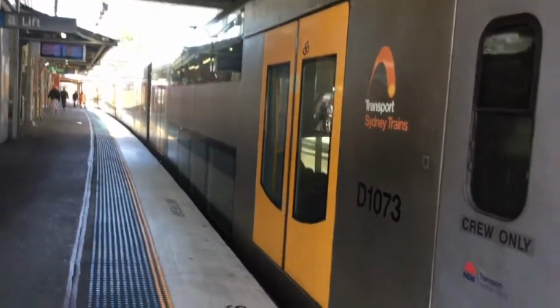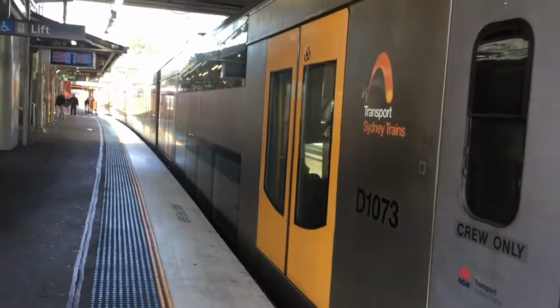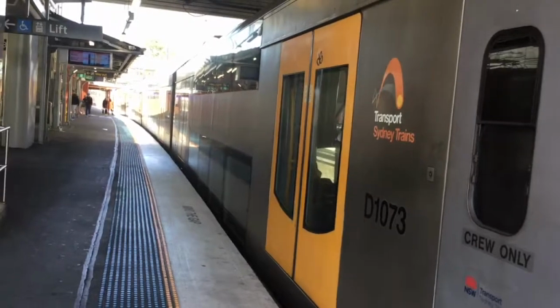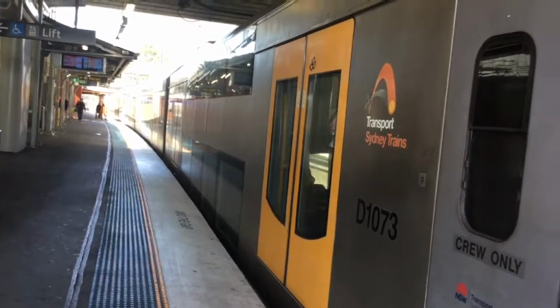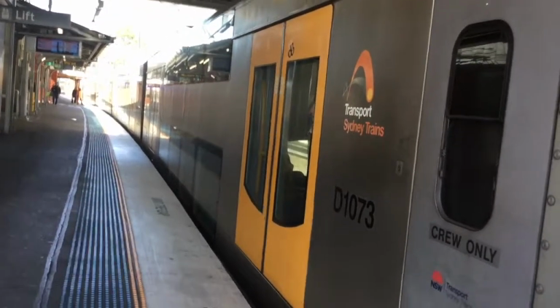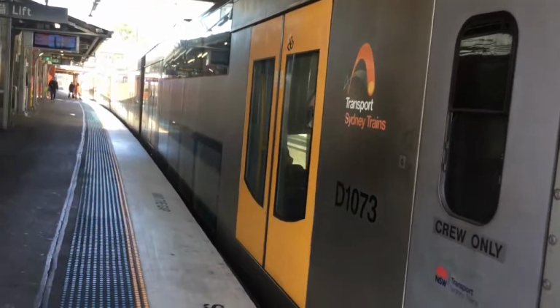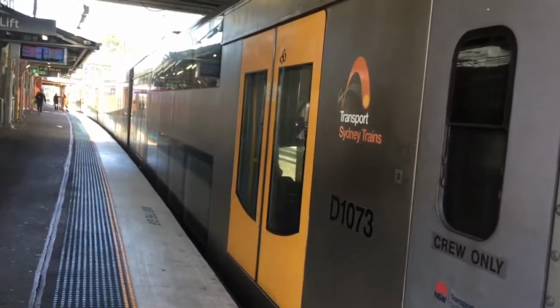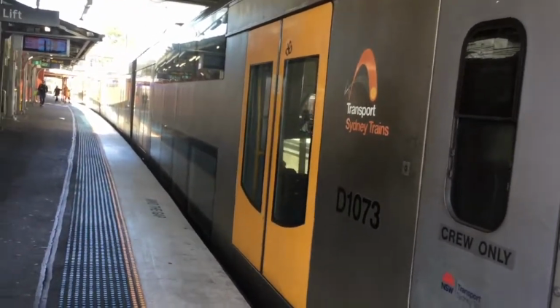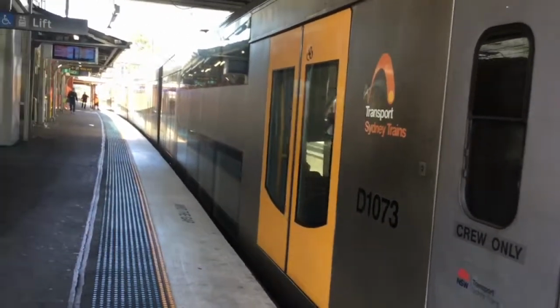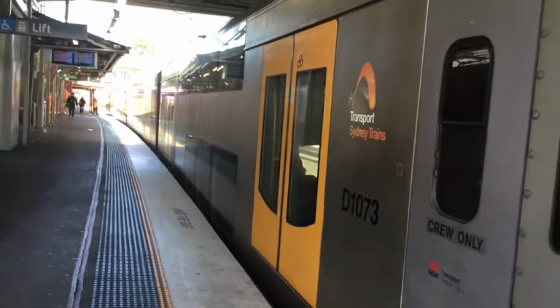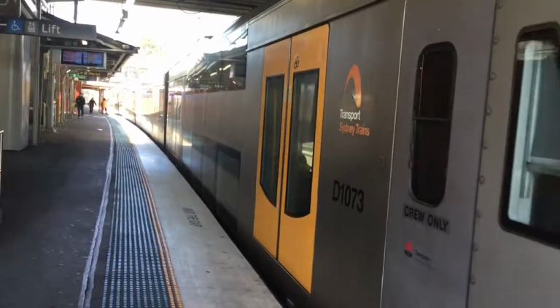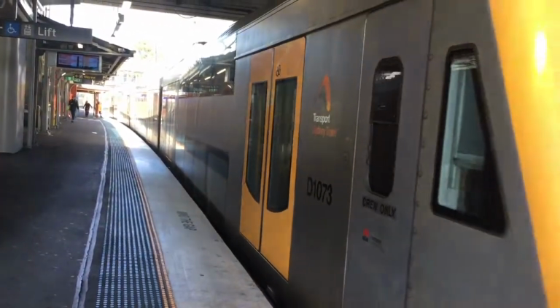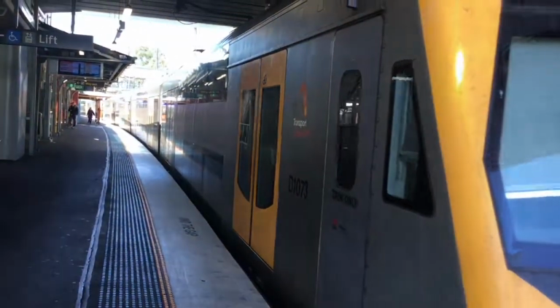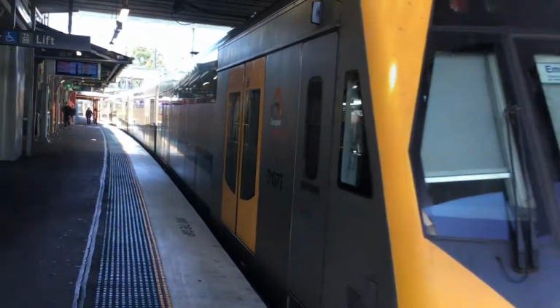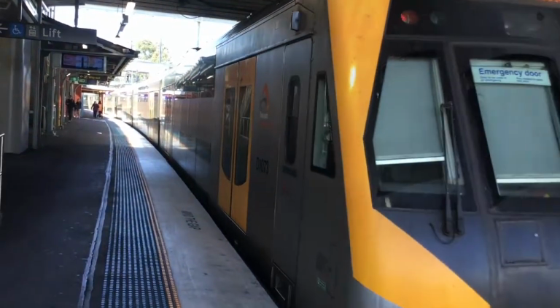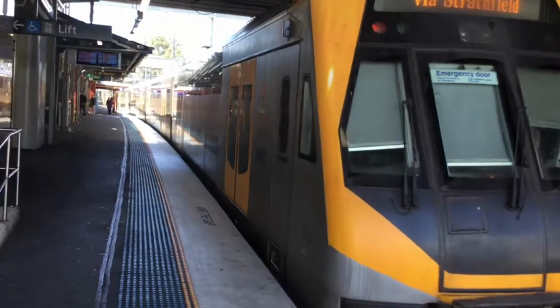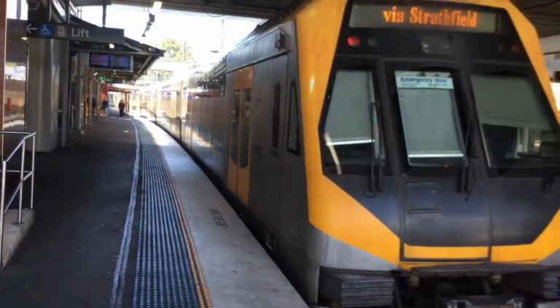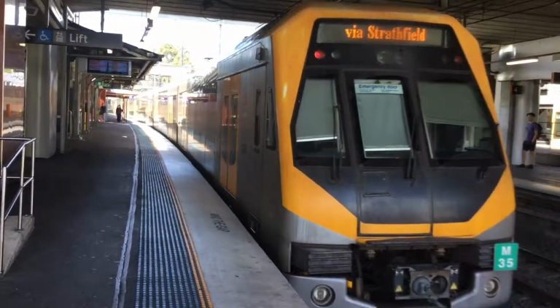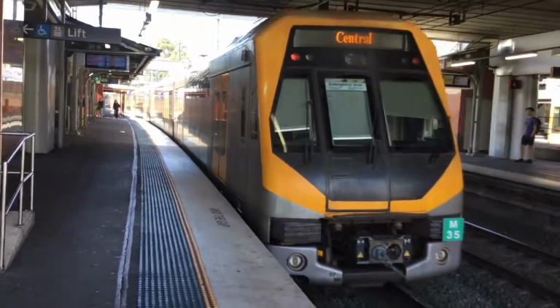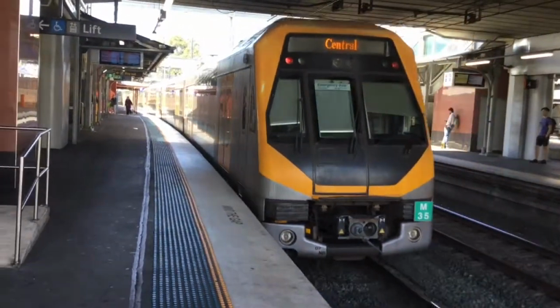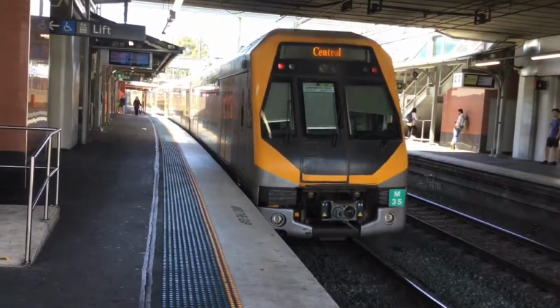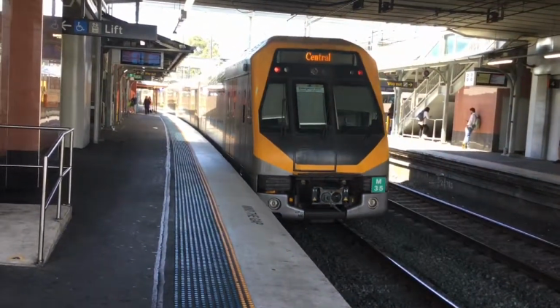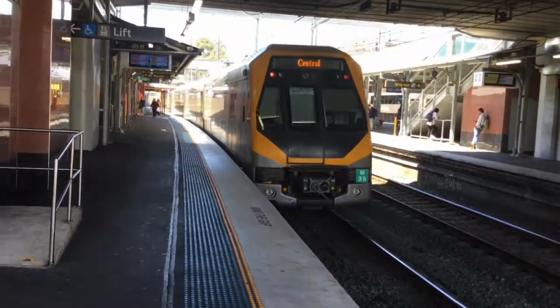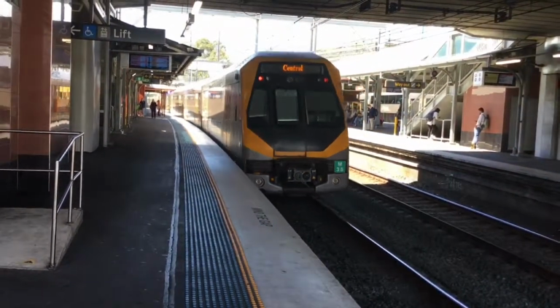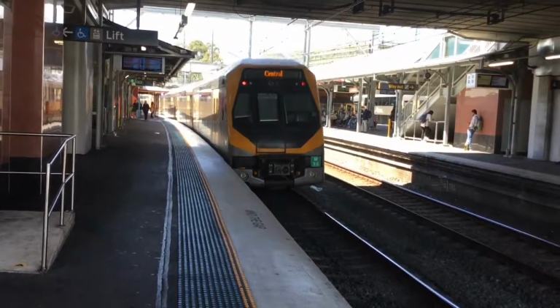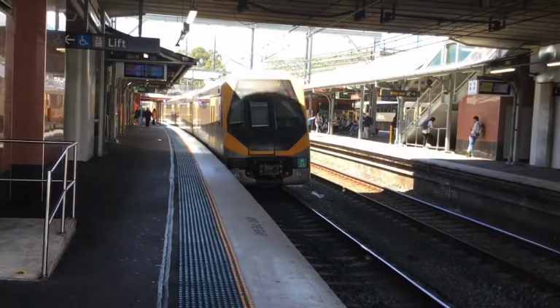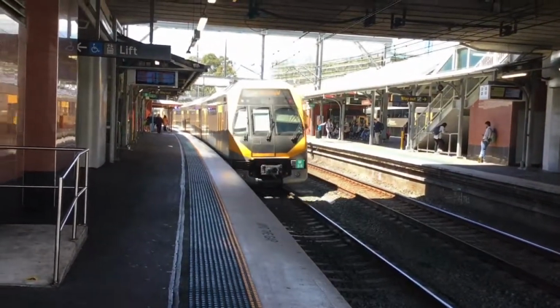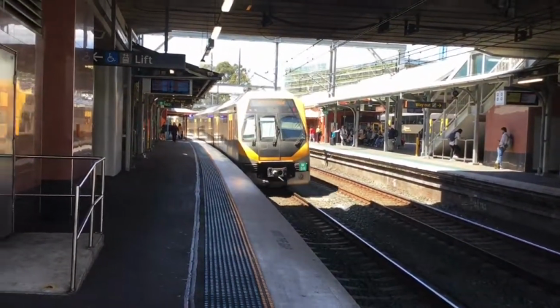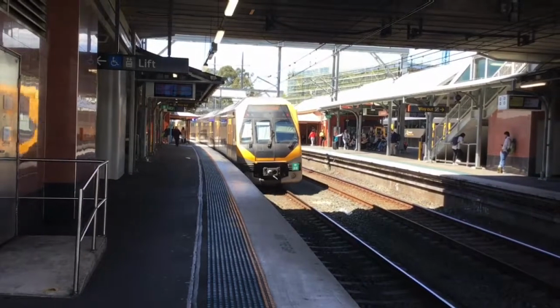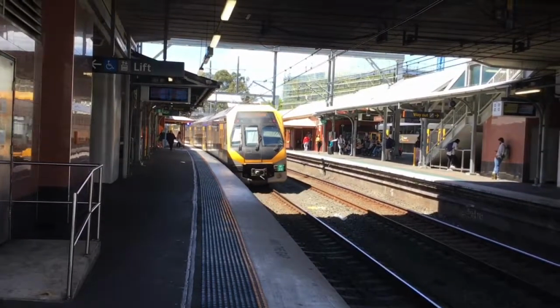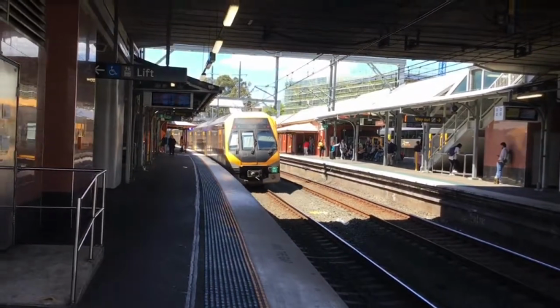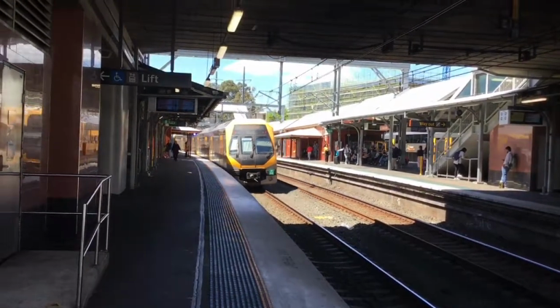A61 departing platform number two, stopping at Croydon, Ashfield, Summerhill, Lewisham, Pidgetham, Stanmore, Newtown, McDonaldtown, Redfern, Central, Town Hall, Wynyard, Circle of Keys, and St James Museum.